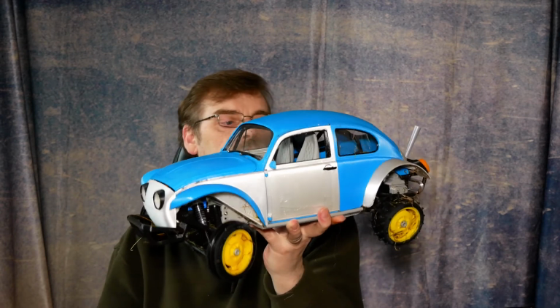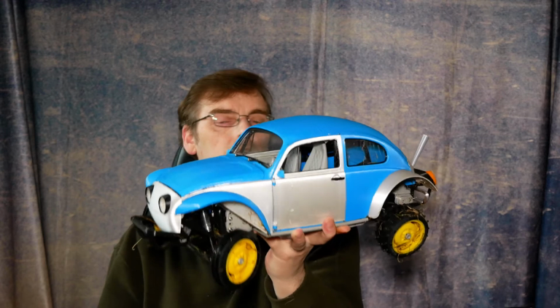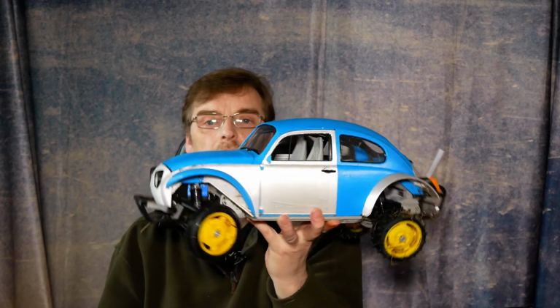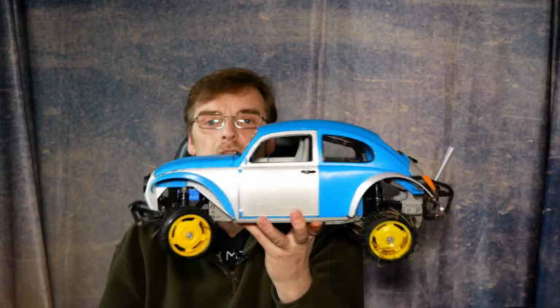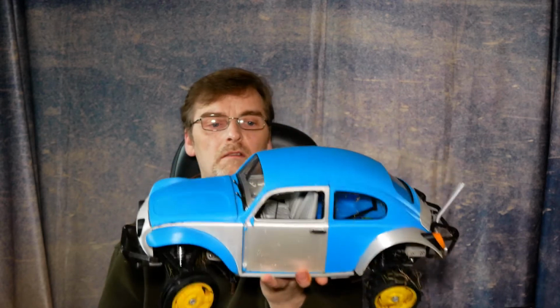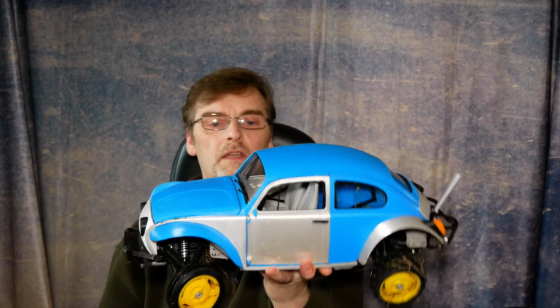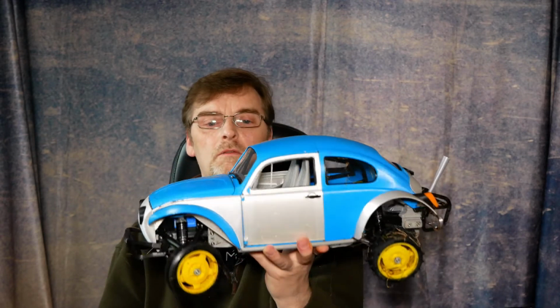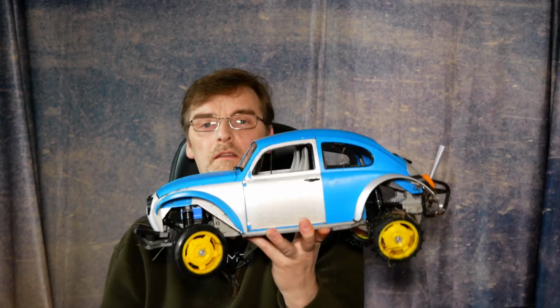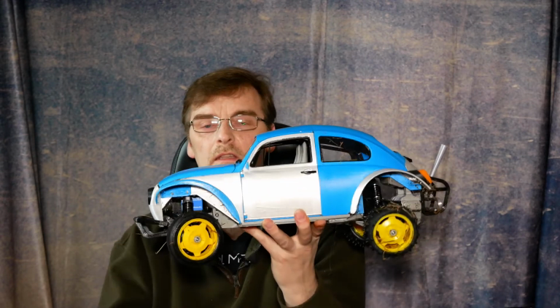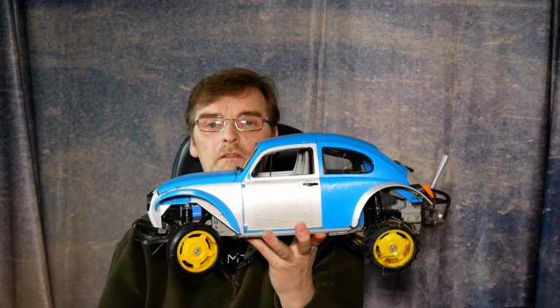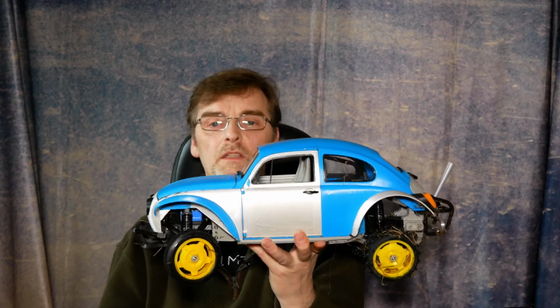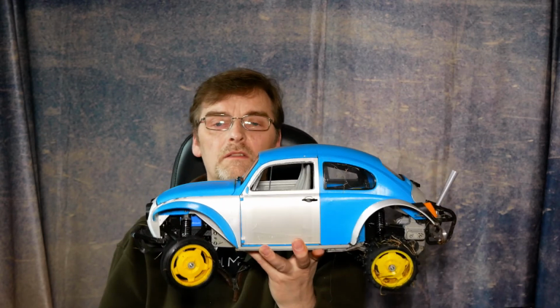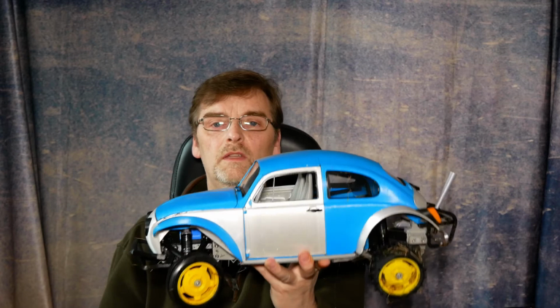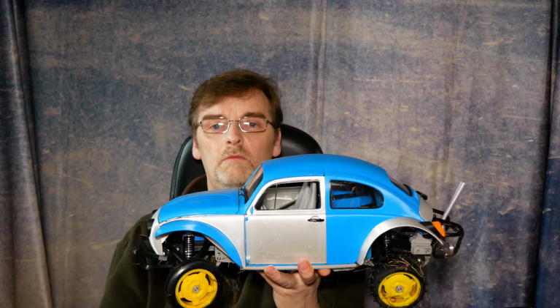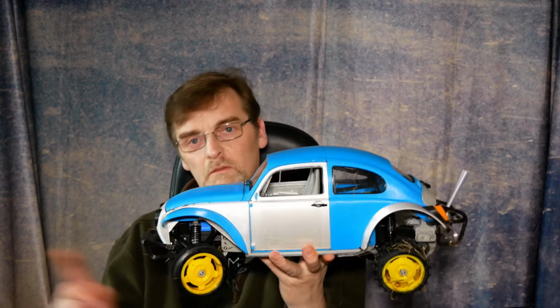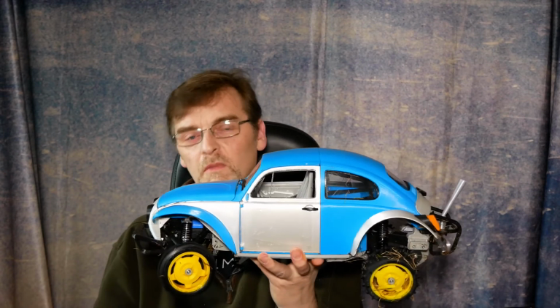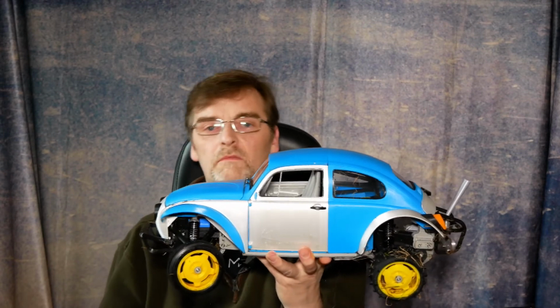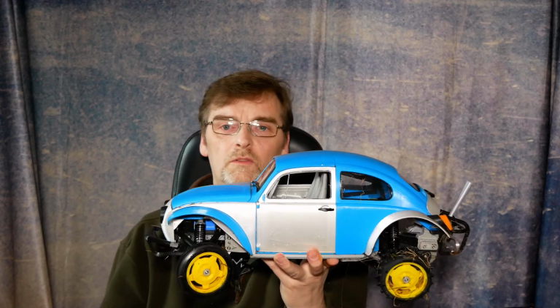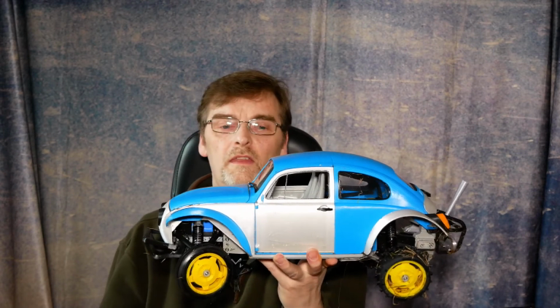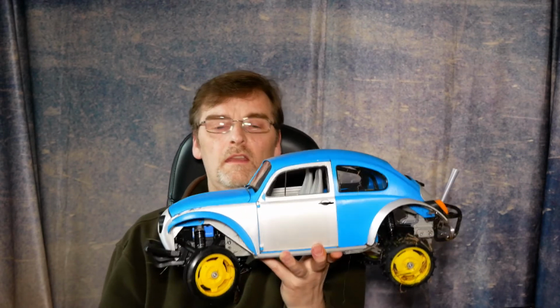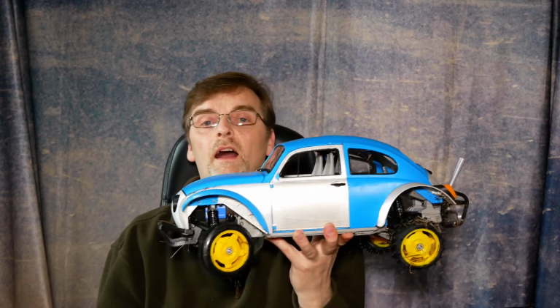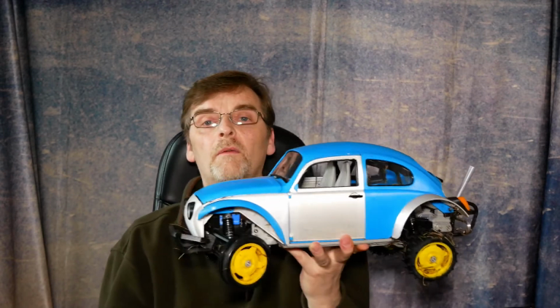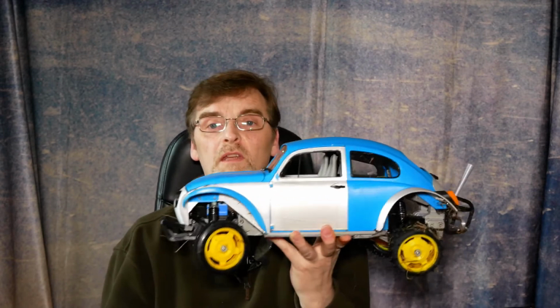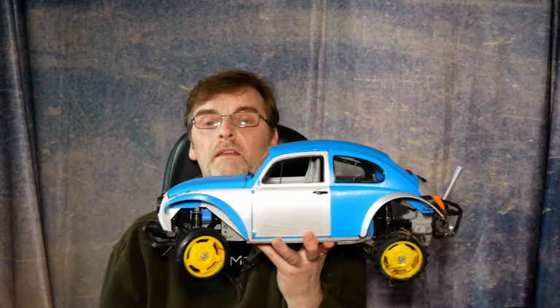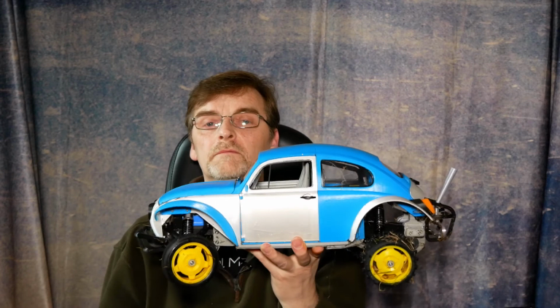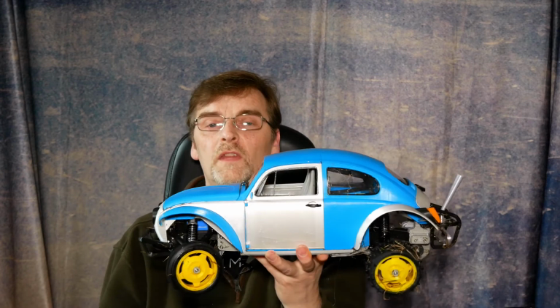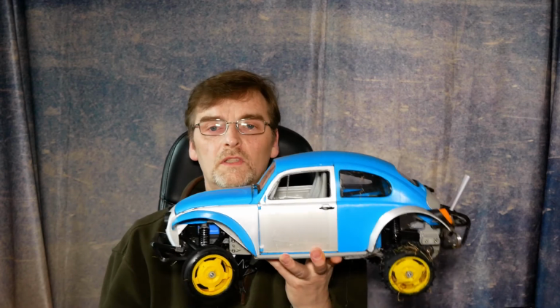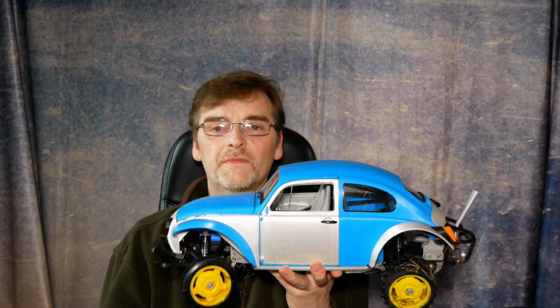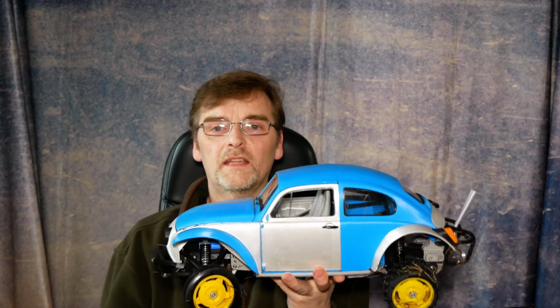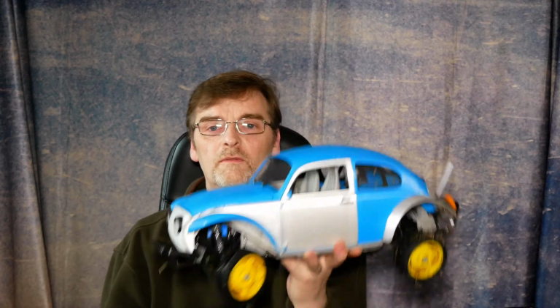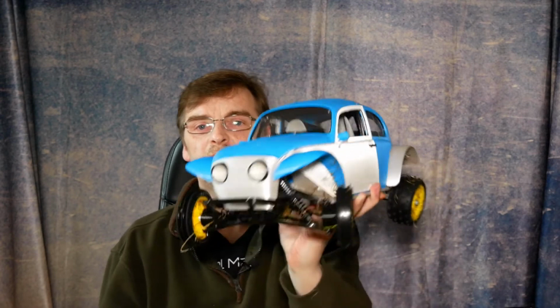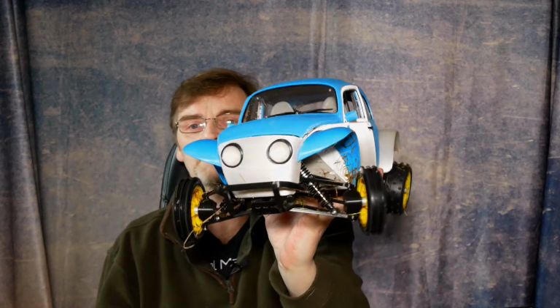Don't forget to hit the bell notification, because the next video — which might be up sooner than I think — should be it running. Thanks for watching, see you again soon. Bye!